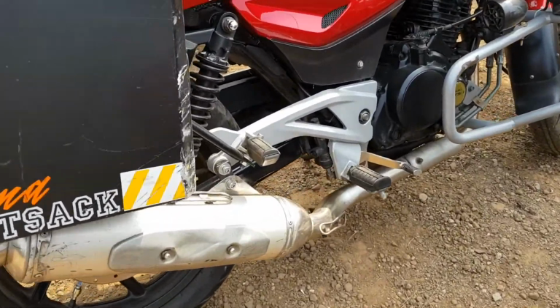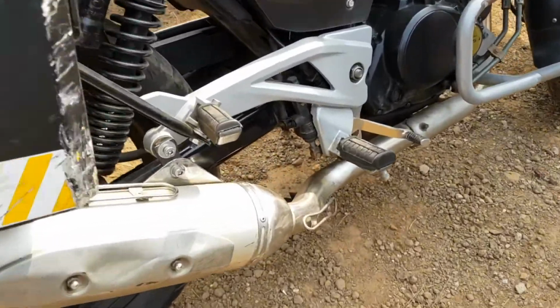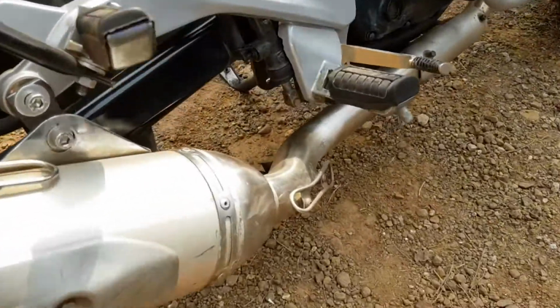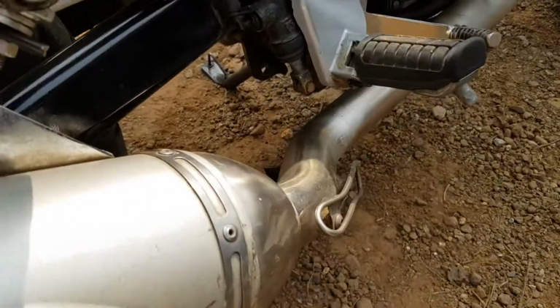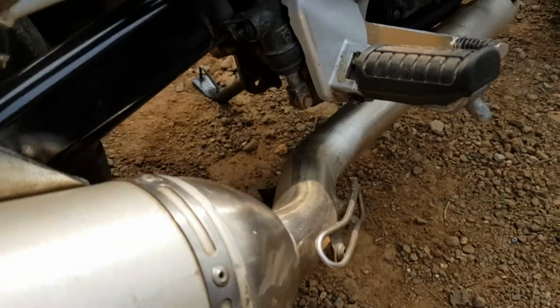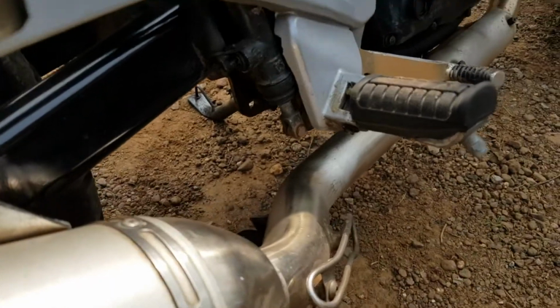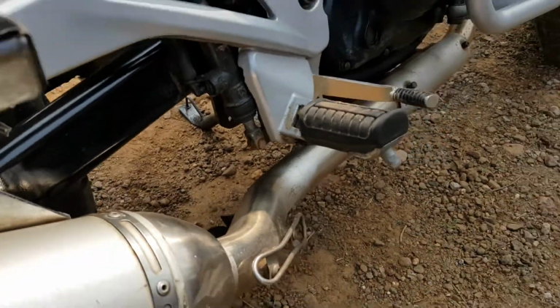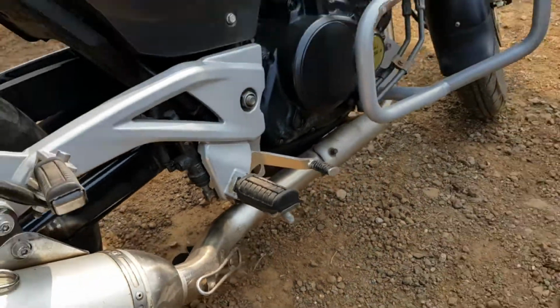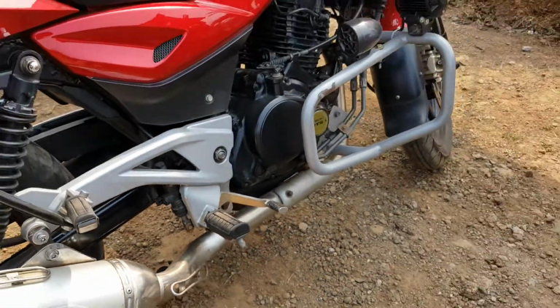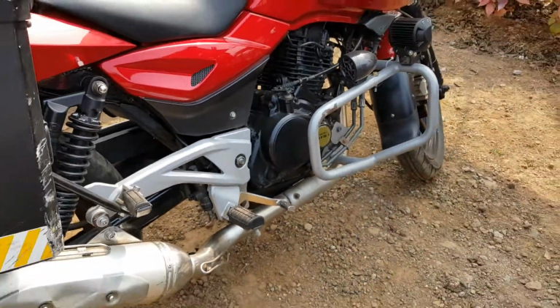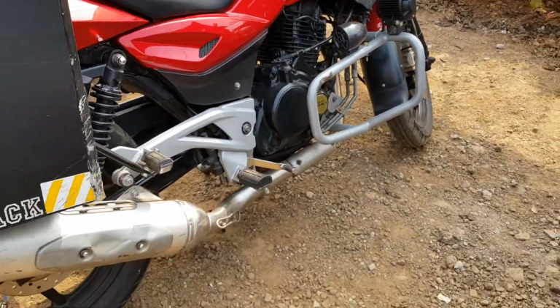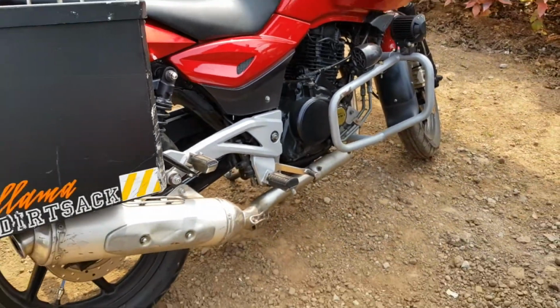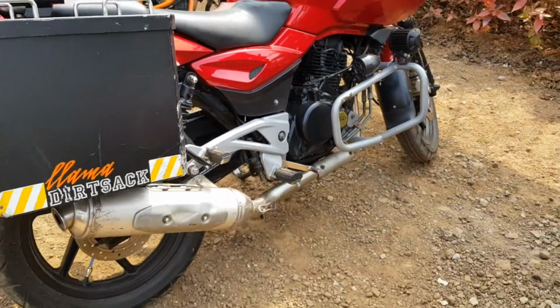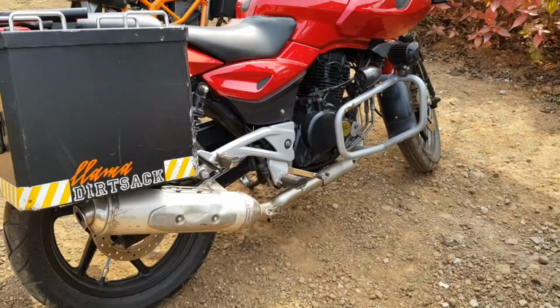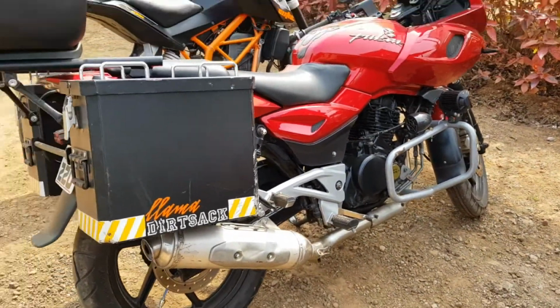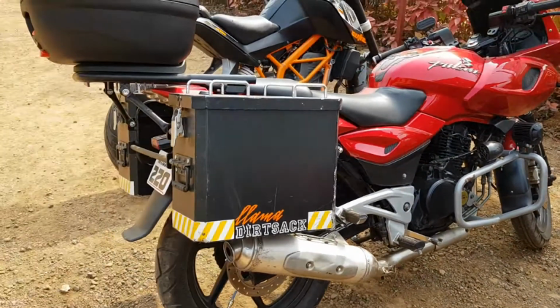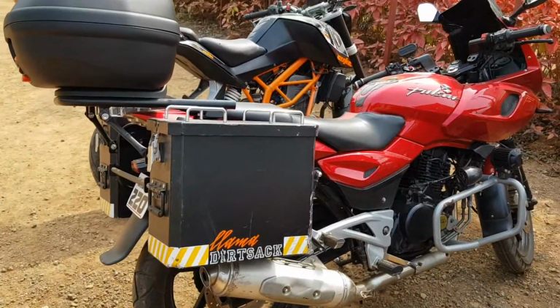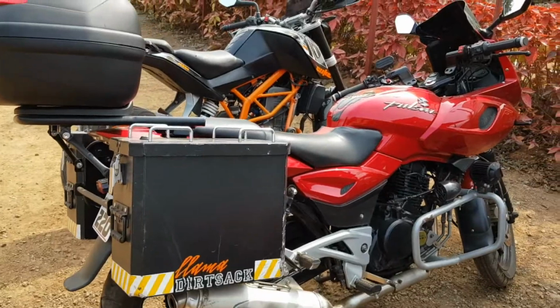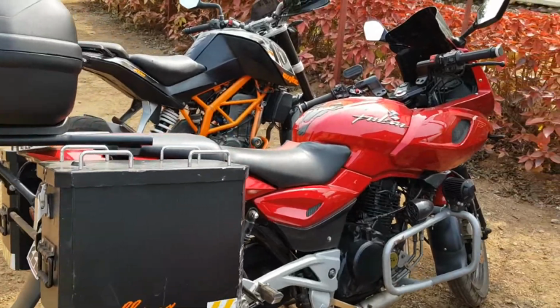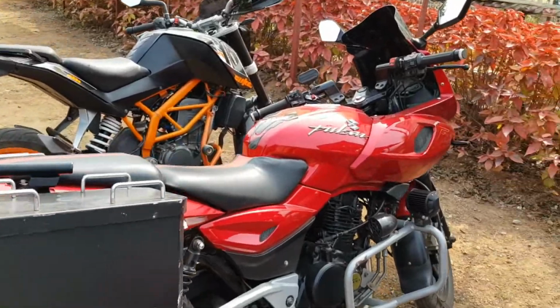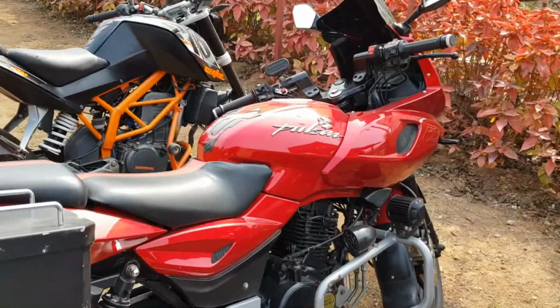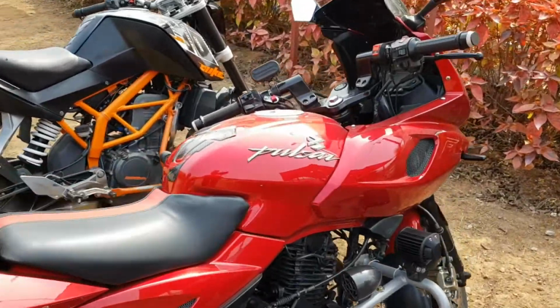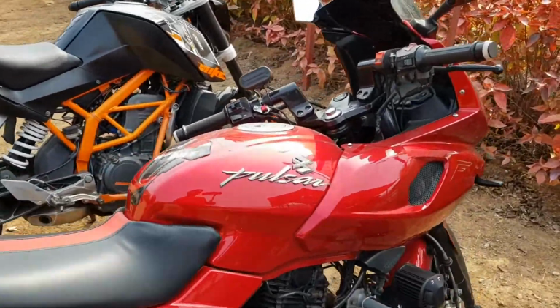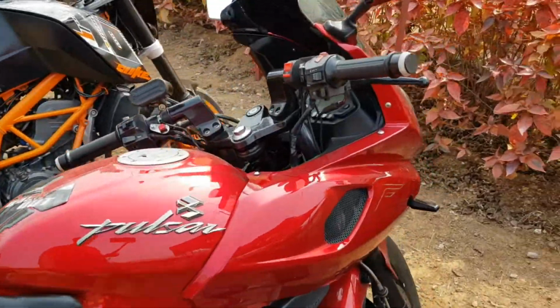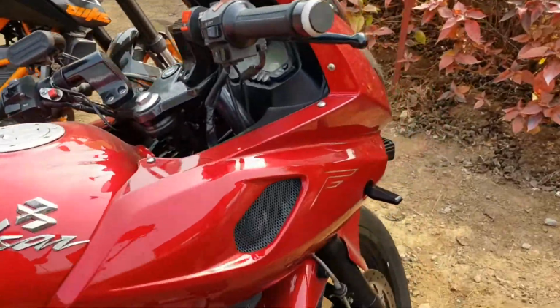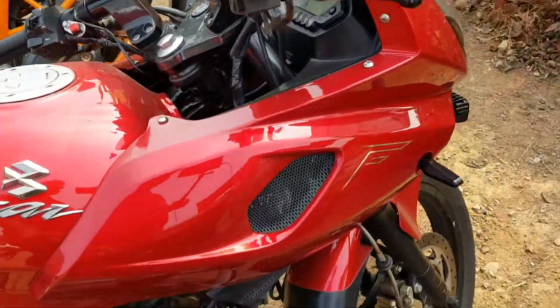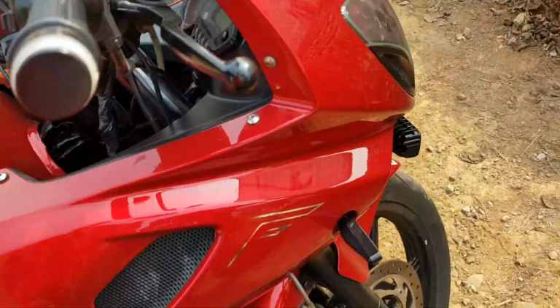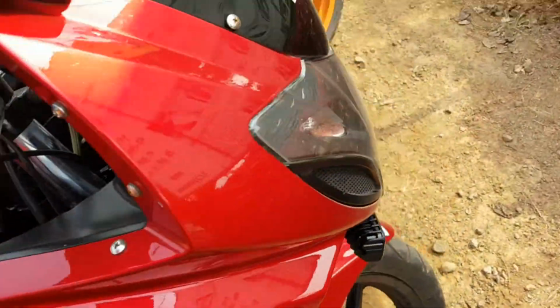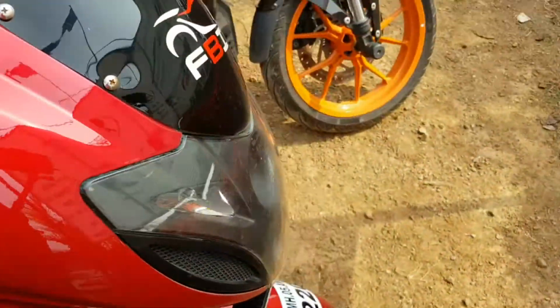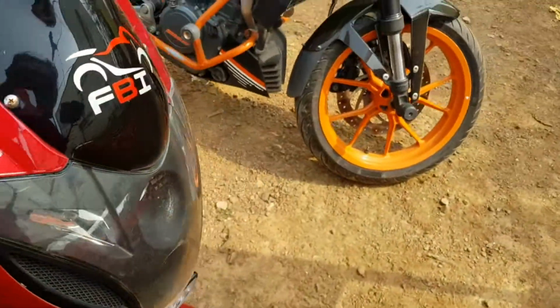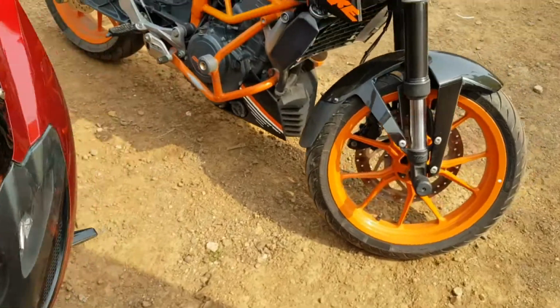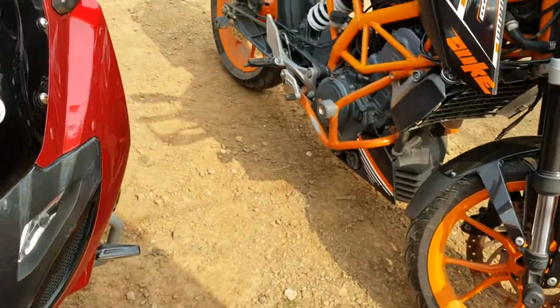Now you can see this gap — the main stand was going down and hitting. So, already with this sort of weight on the bike, I had to get rid of the main stand. Otherwise it would have been a problem in any city.